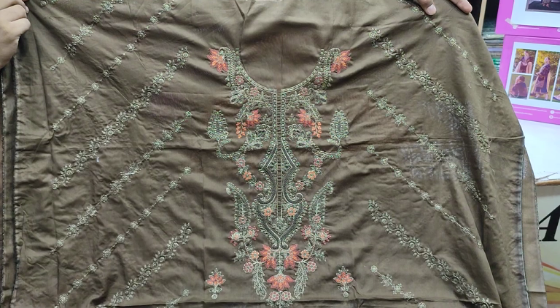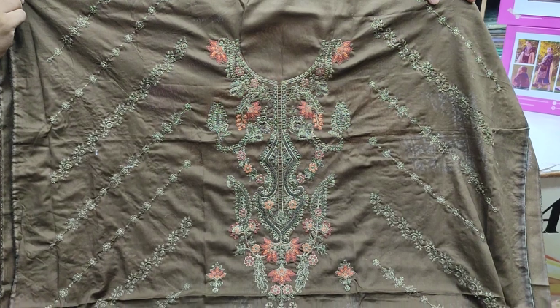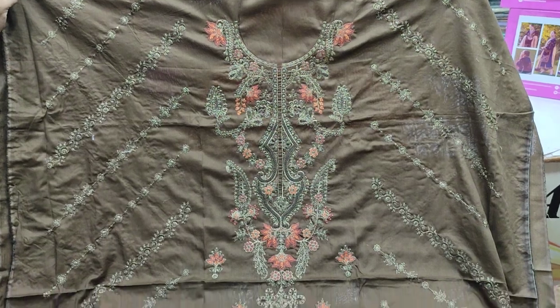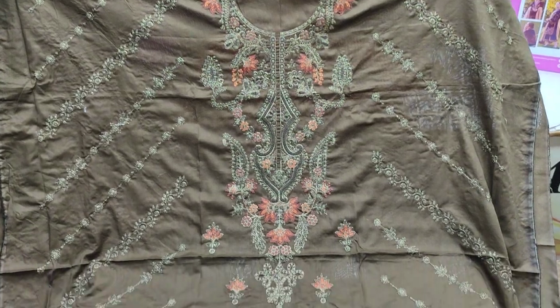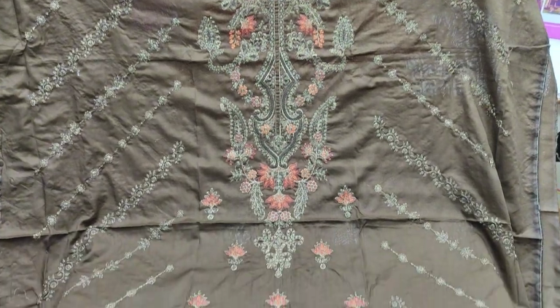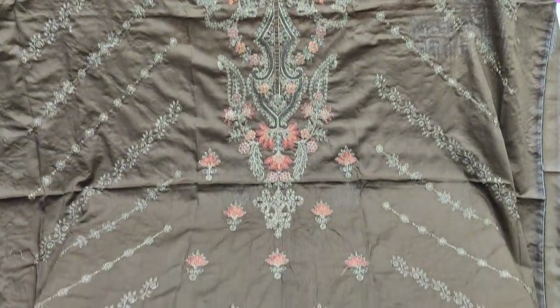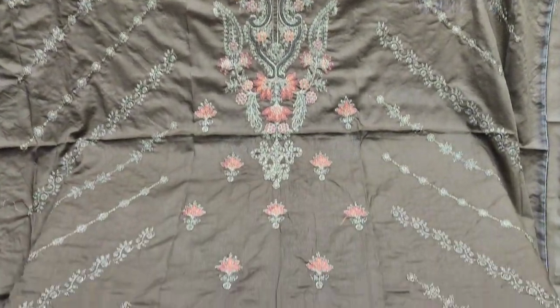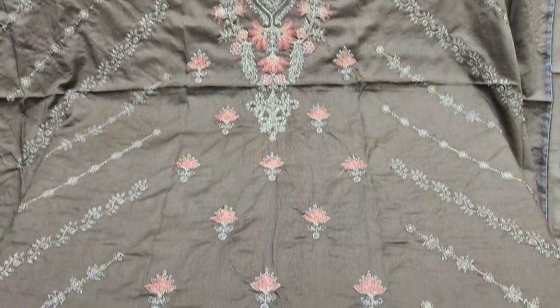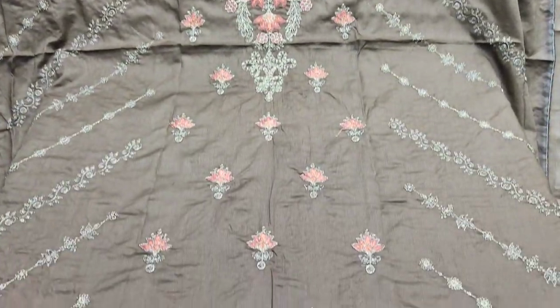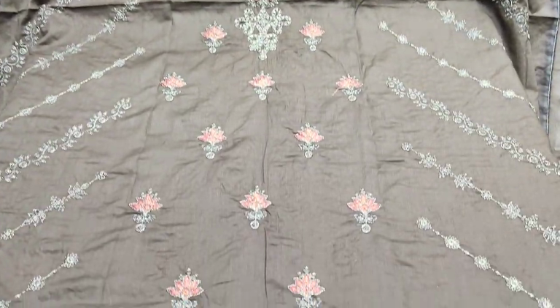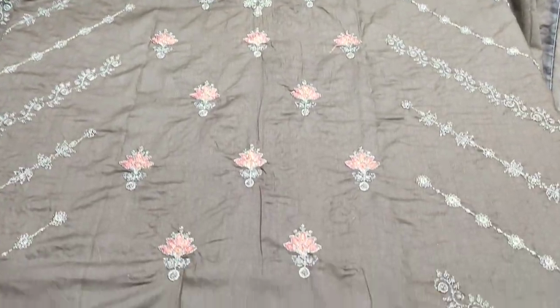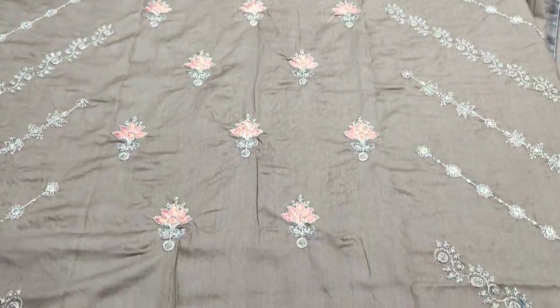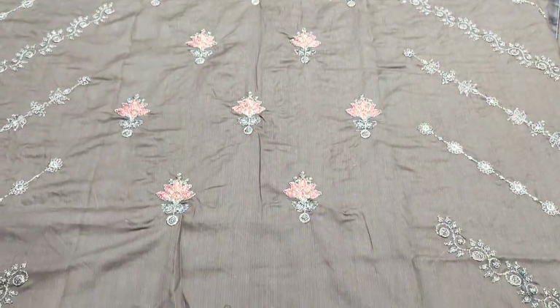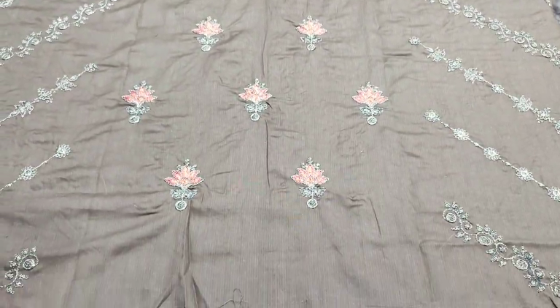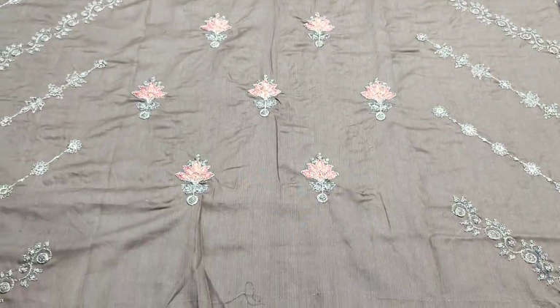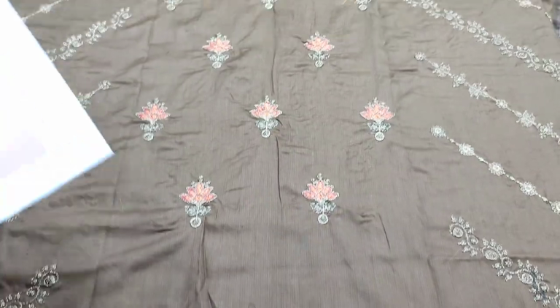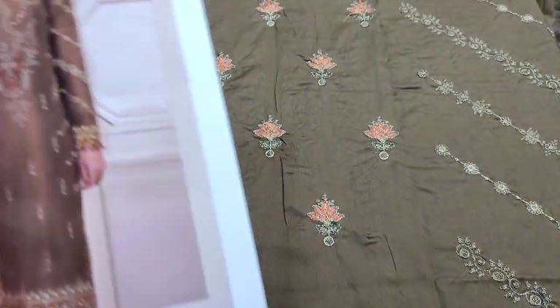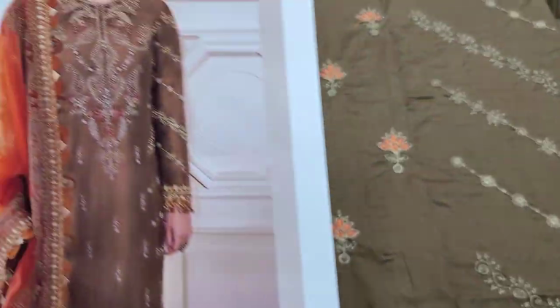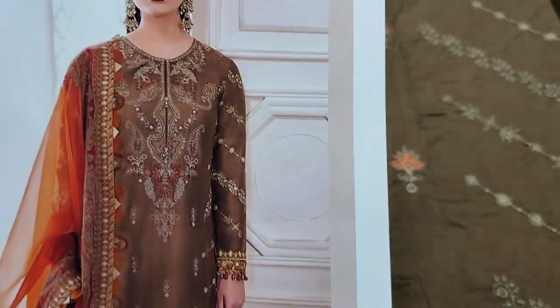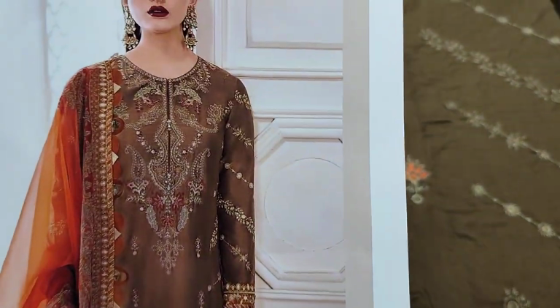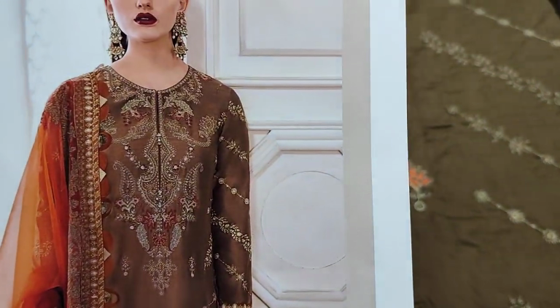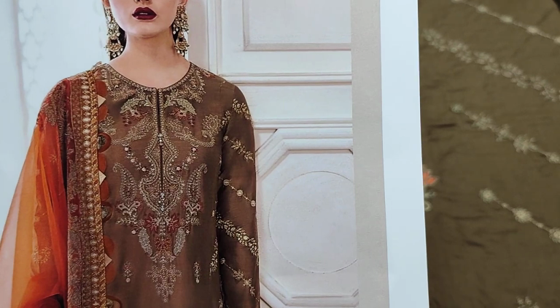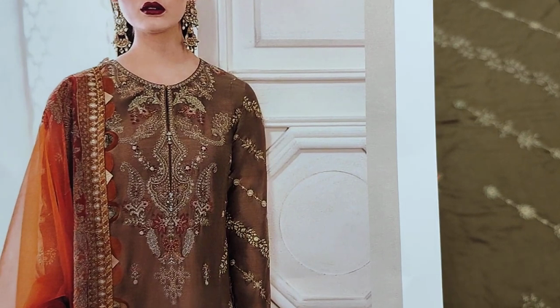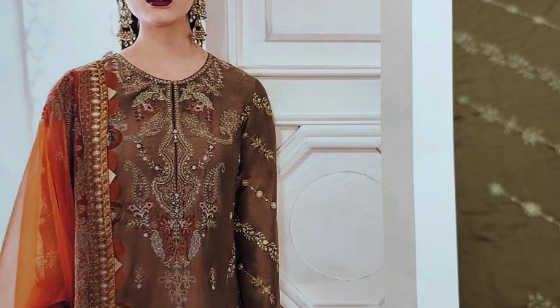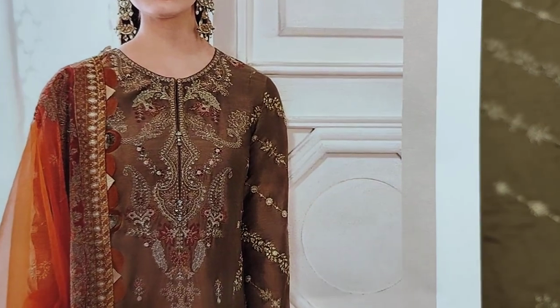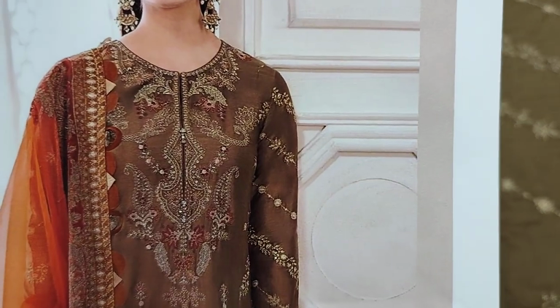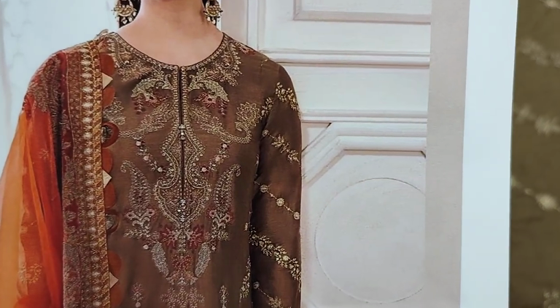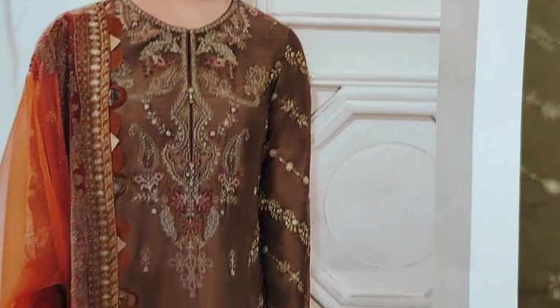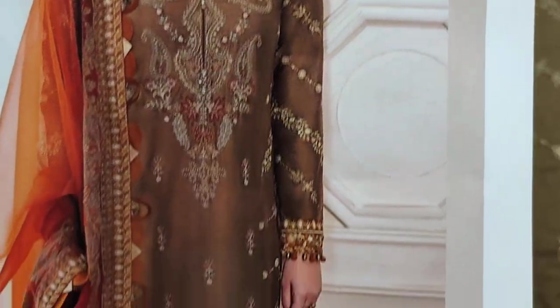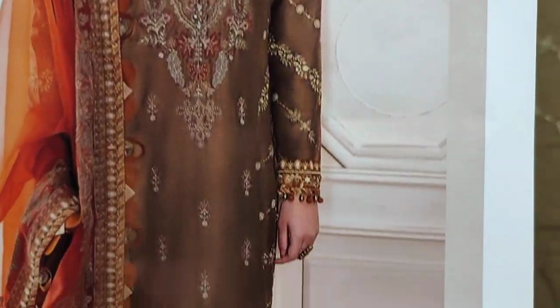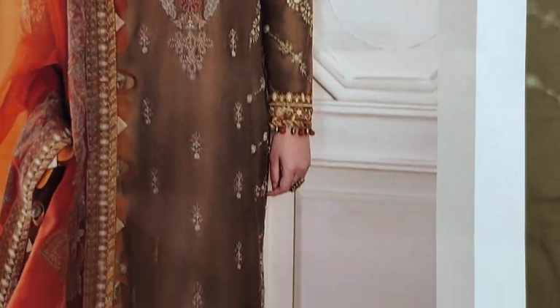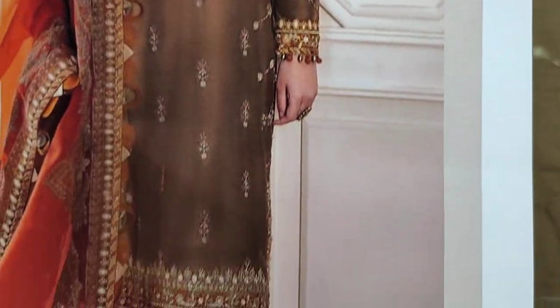Assalamualaikum everyone, Abdul Qadir here. This is a Sakafat collection. This is a Mariya B design lounge.